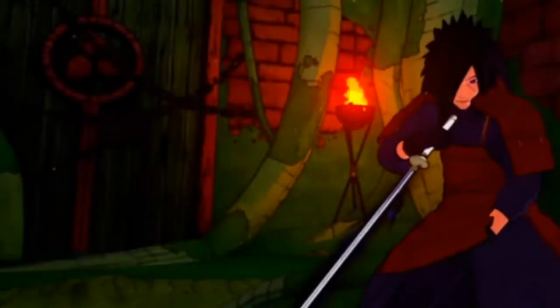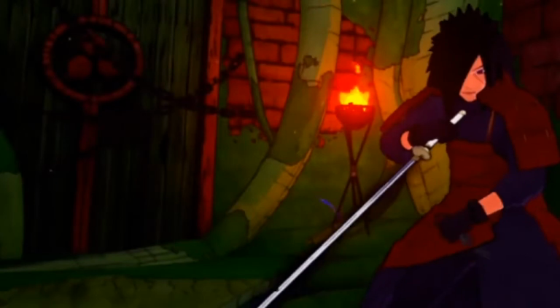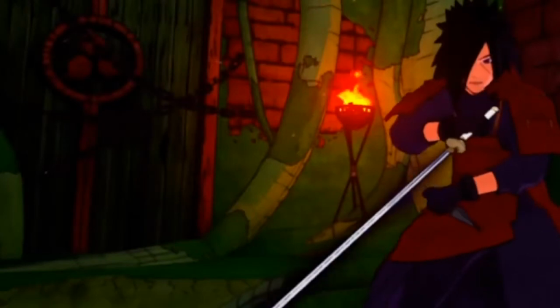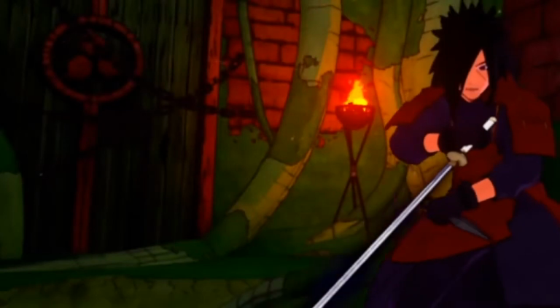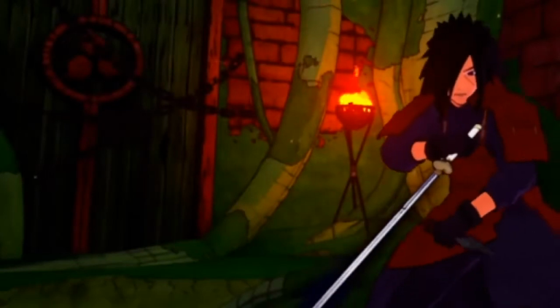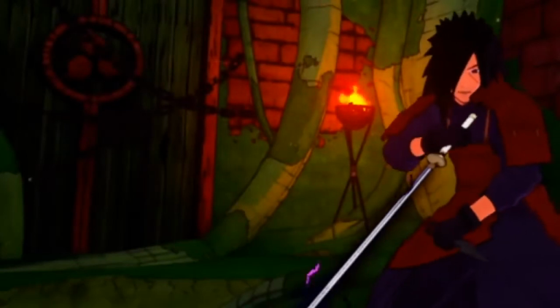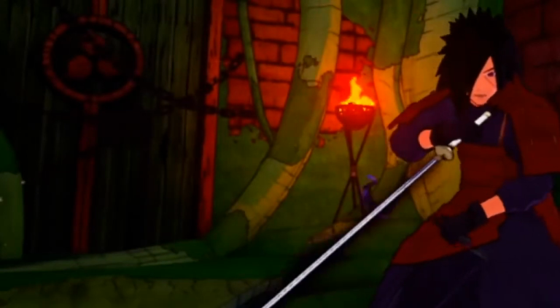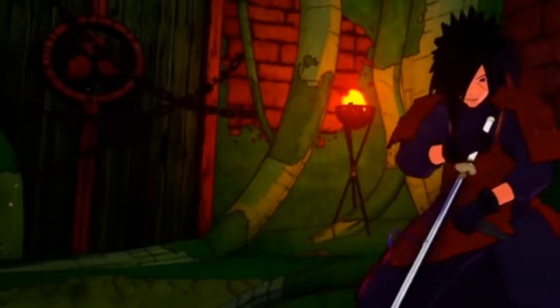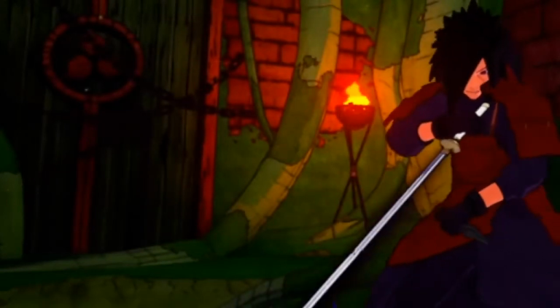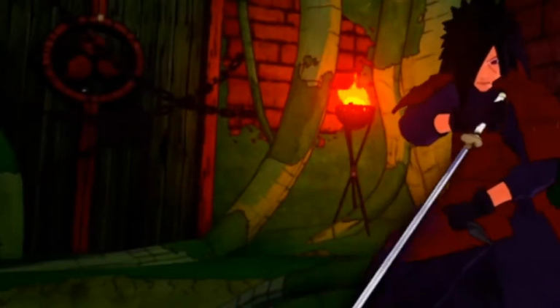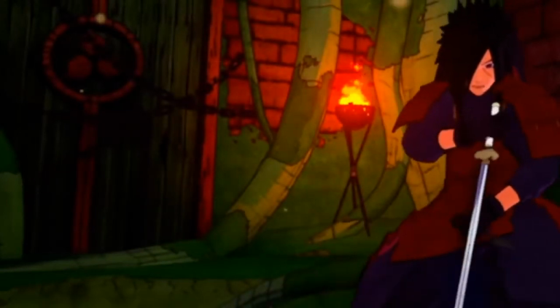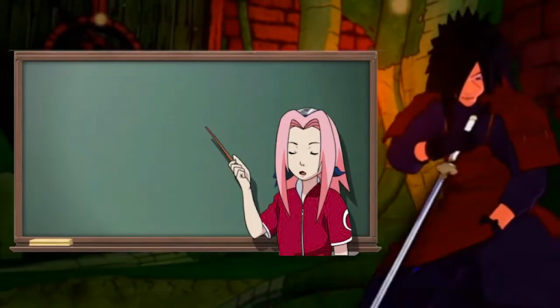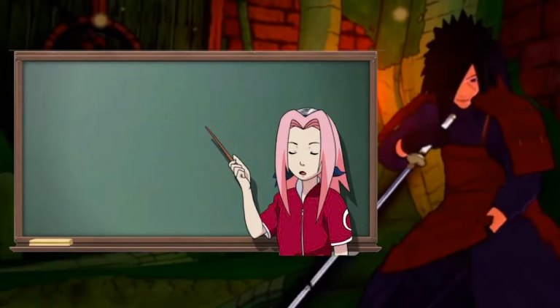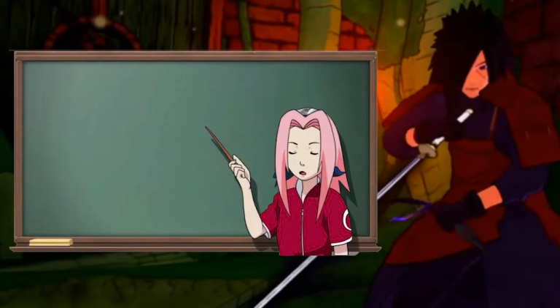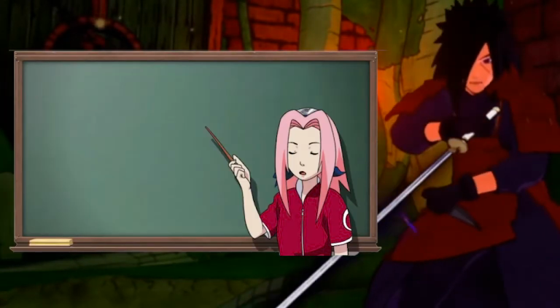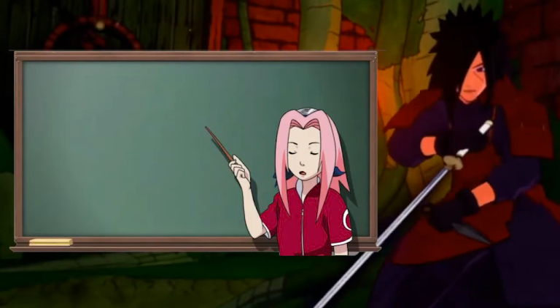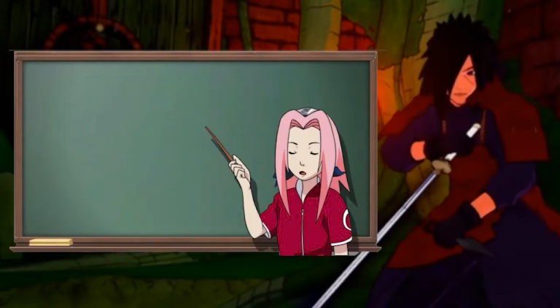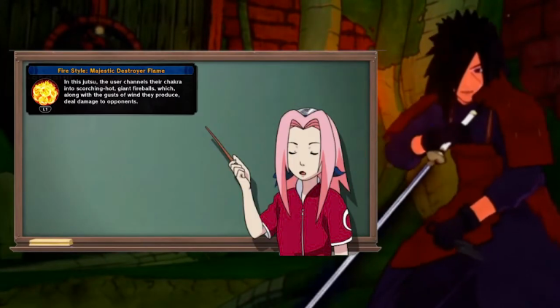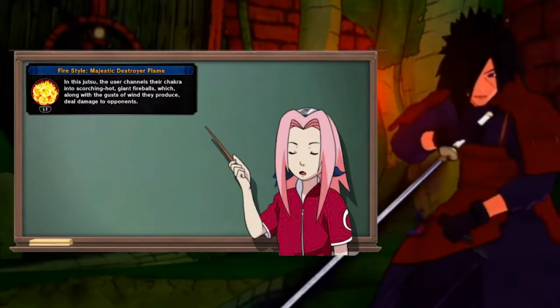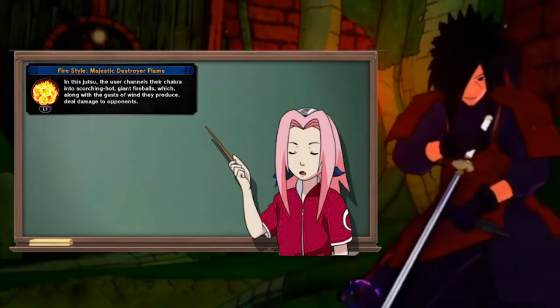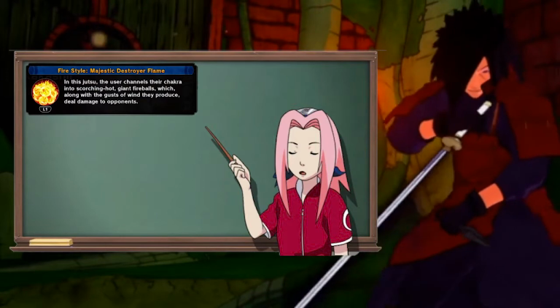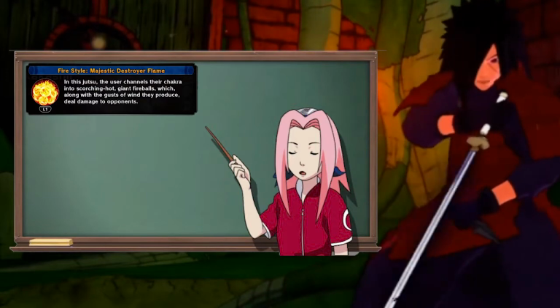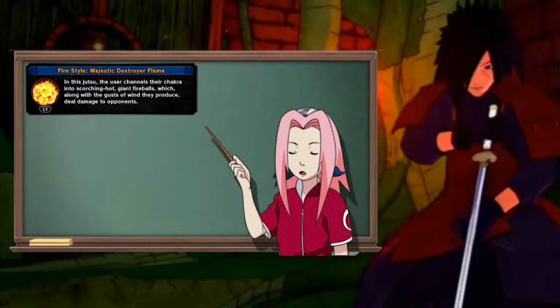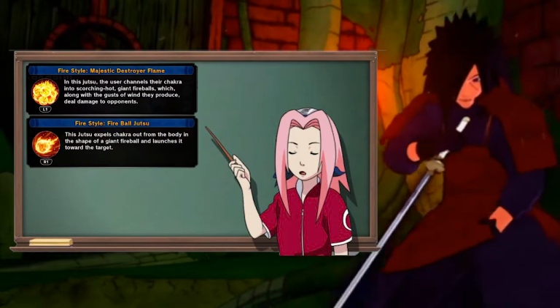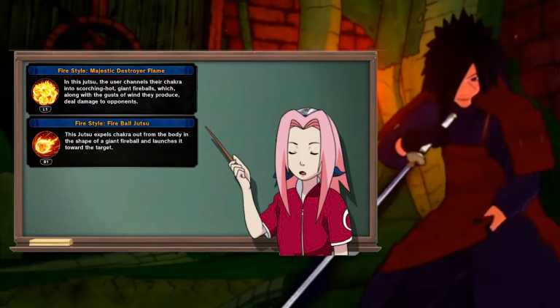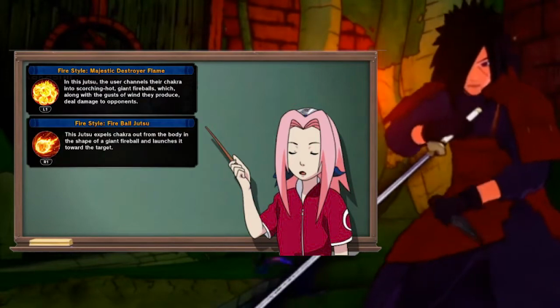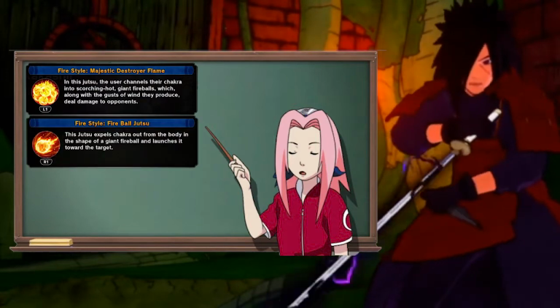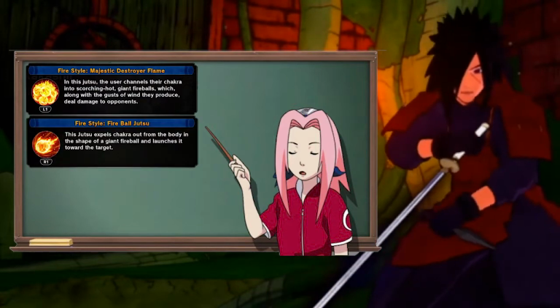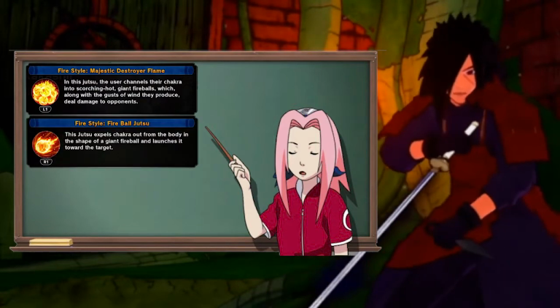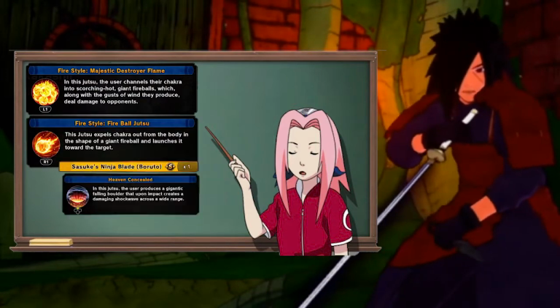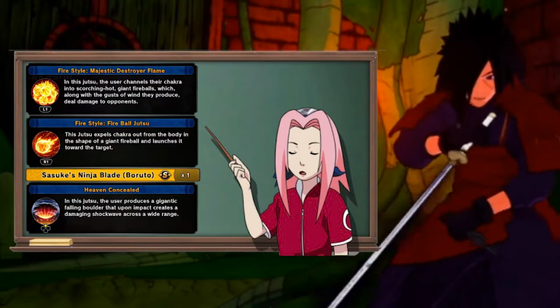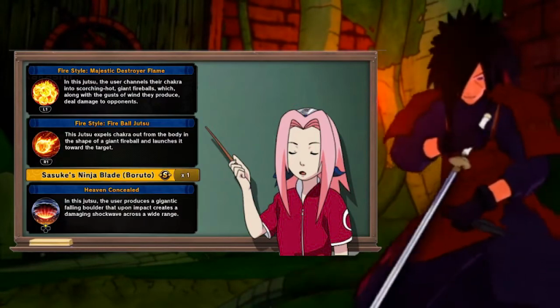Without wasting any time, we're going to get straight into it. The build that we're going to be running today is the Fire Style Majestic Destroyer Flame, Fire Style Fireball Jutsu, and the Heaven Concealed.